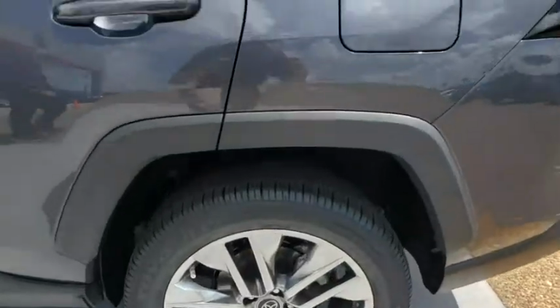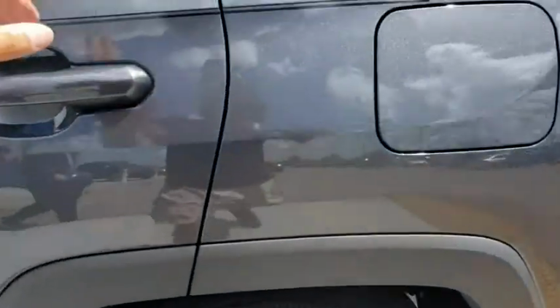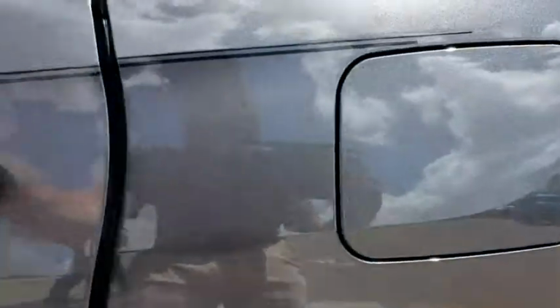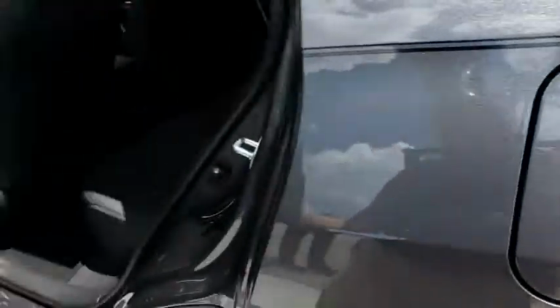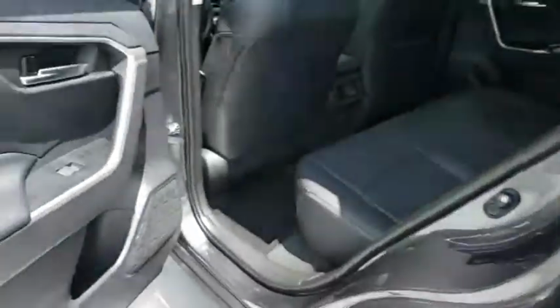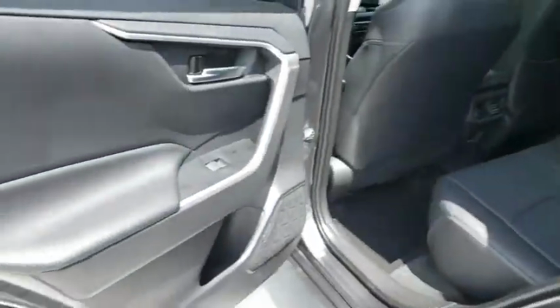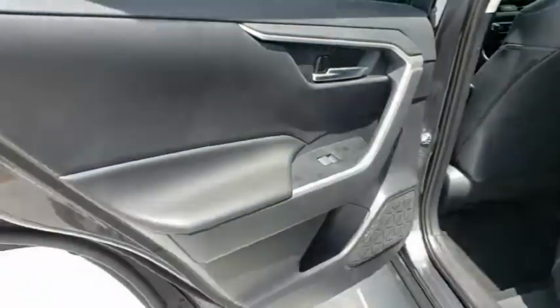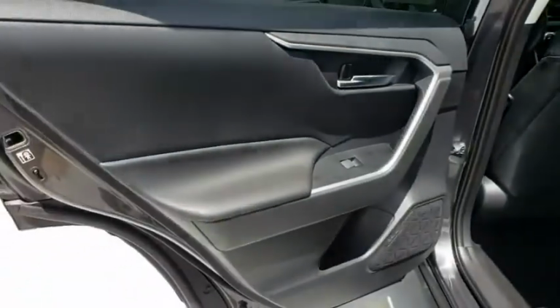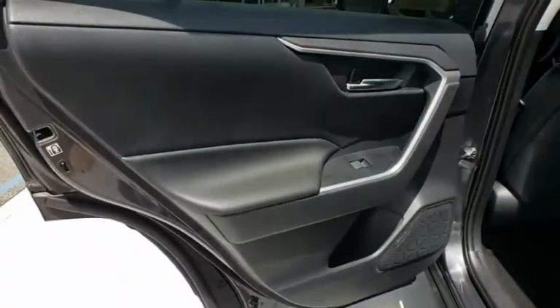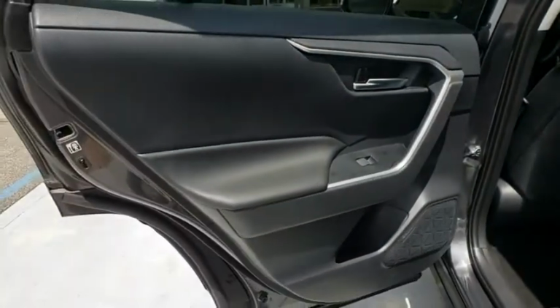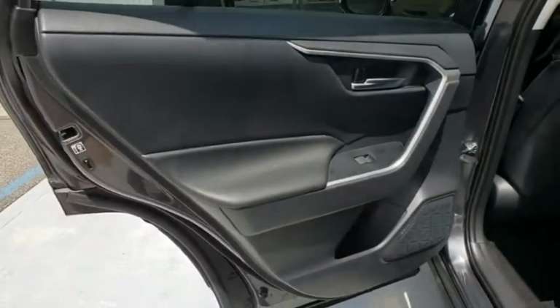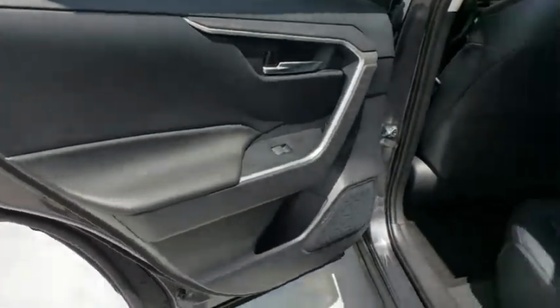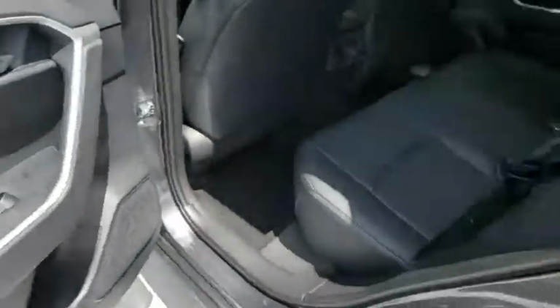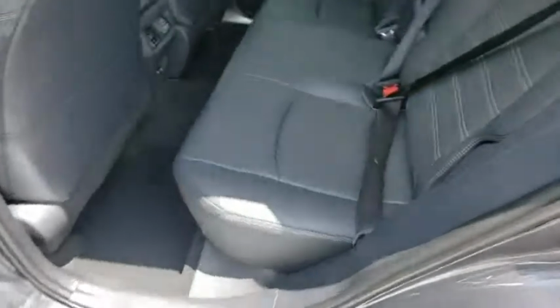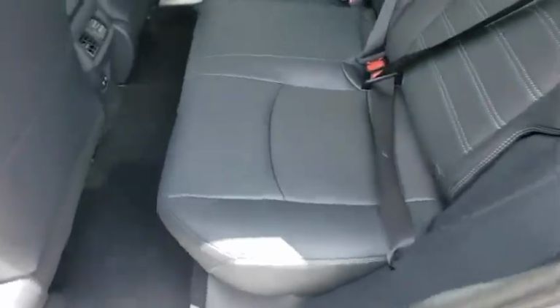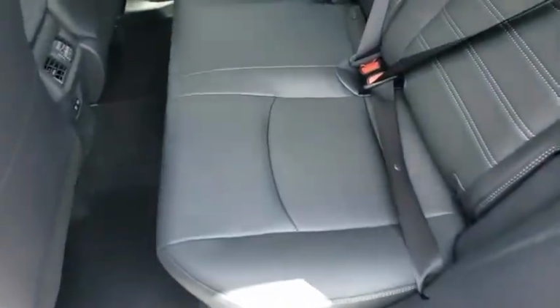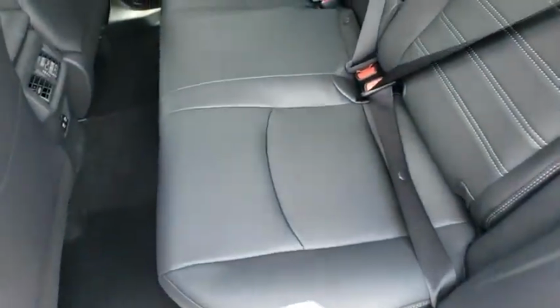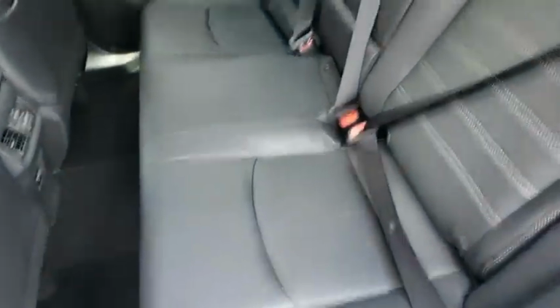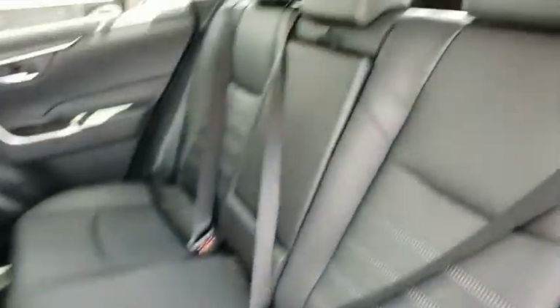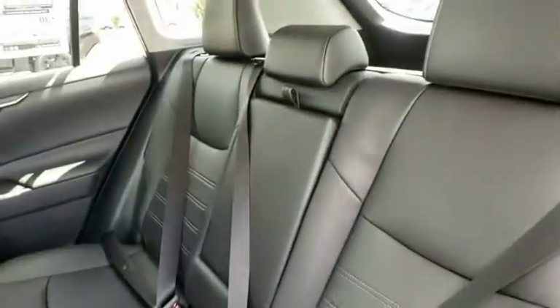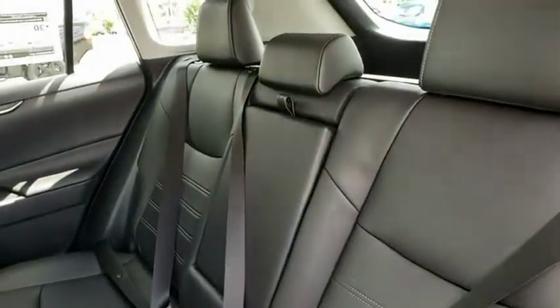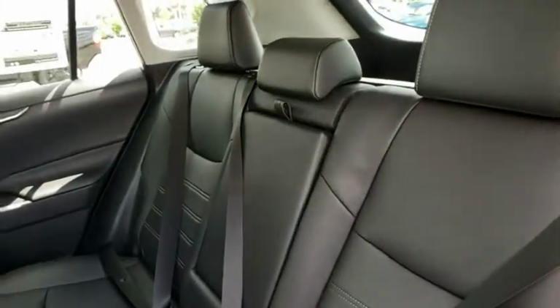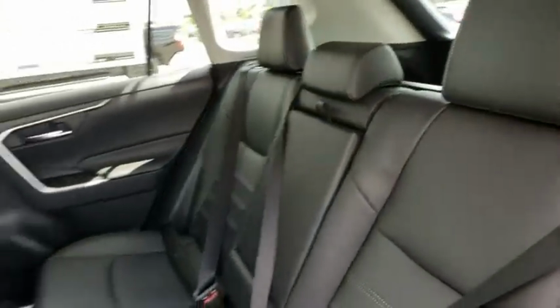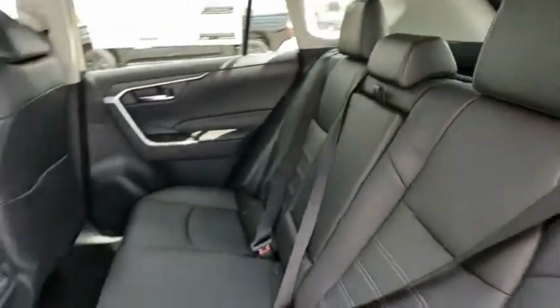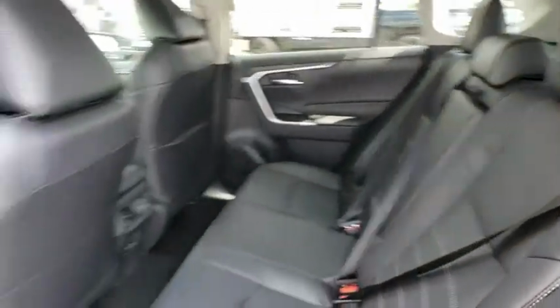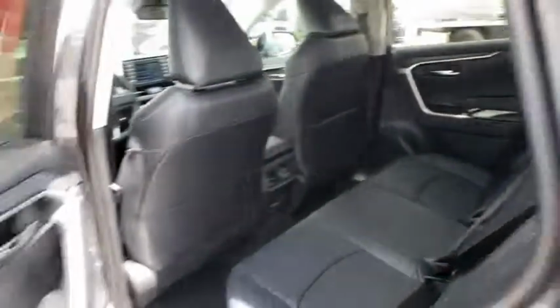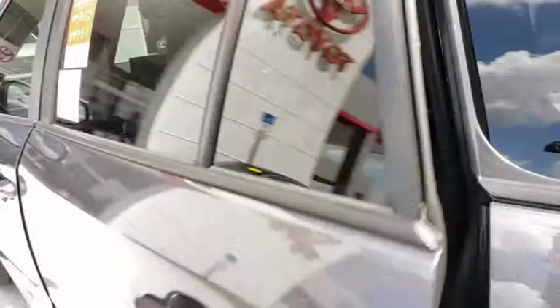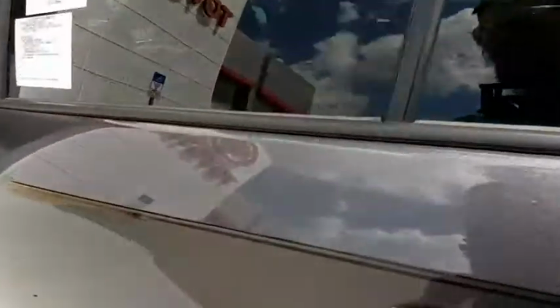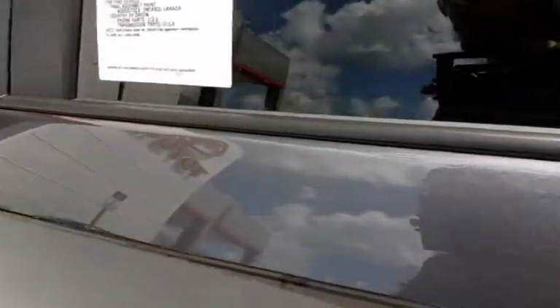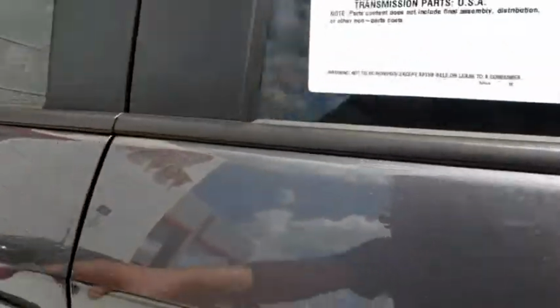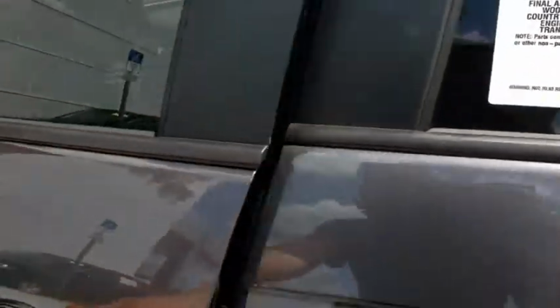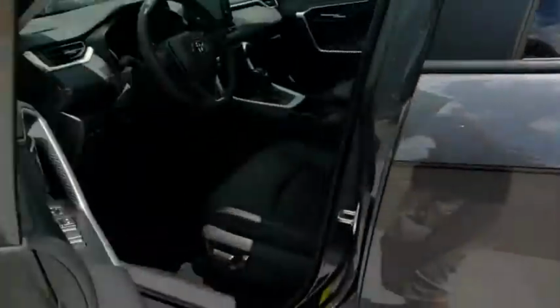Leather-wrapped steering wheel, Bluetooth, adjustable steering wheel, power steering, four-wheel disc brakes, keyless start, cruise control, AM-FM stereo radio, climate control, front-wheel drive, rear defrost.